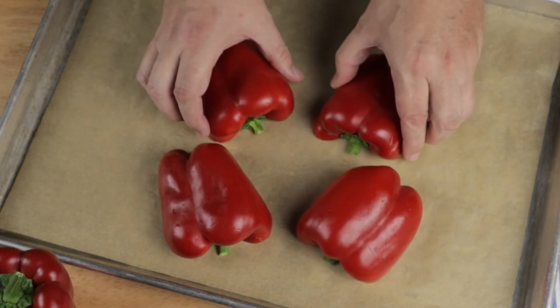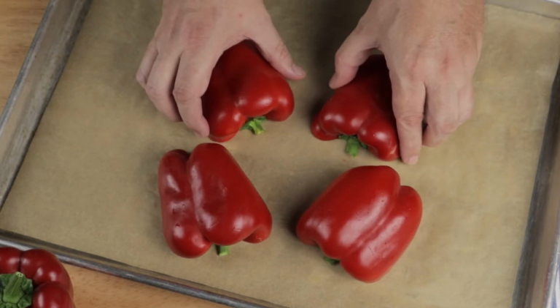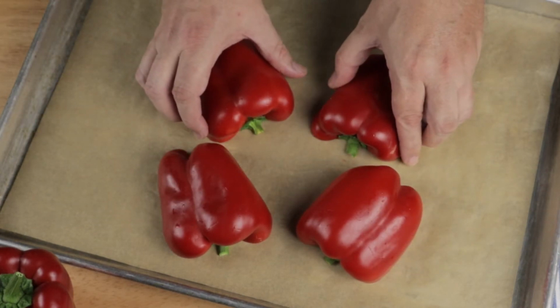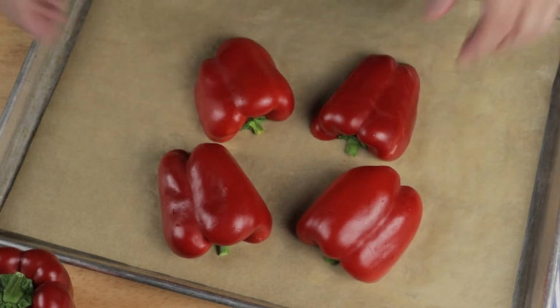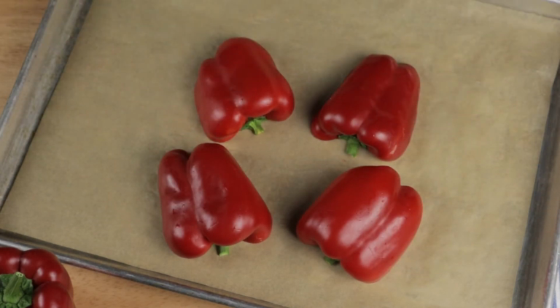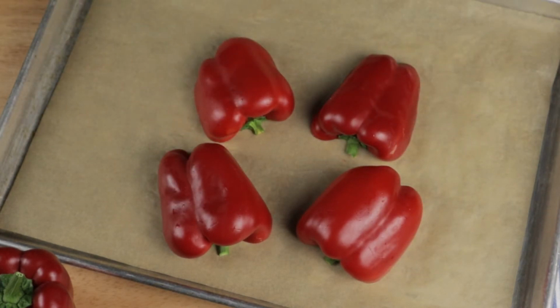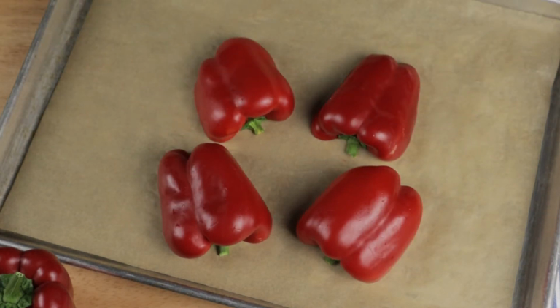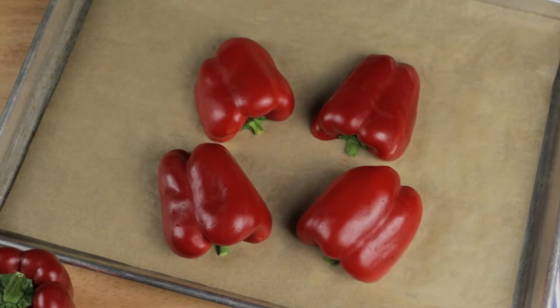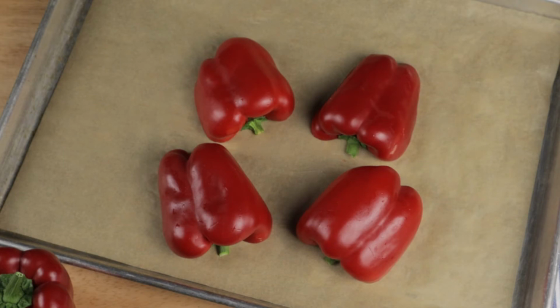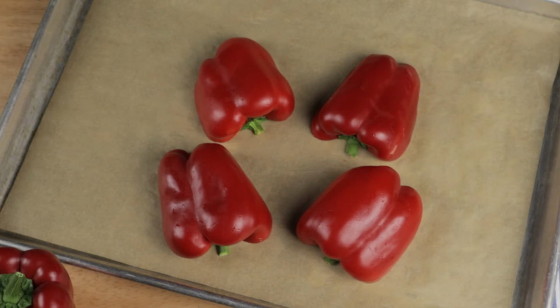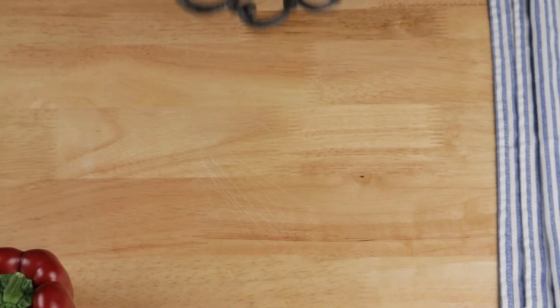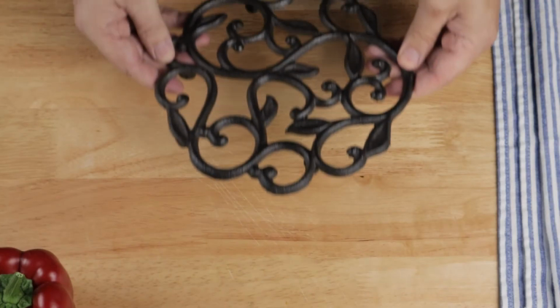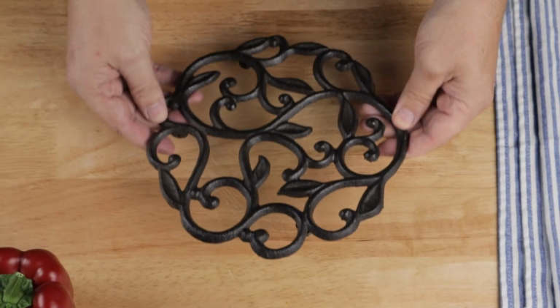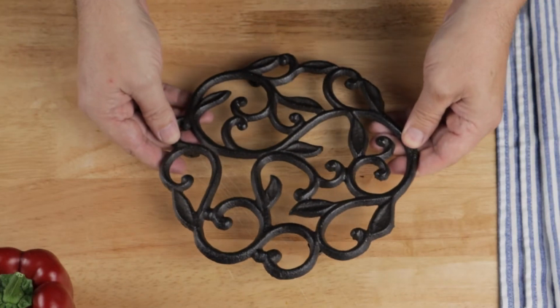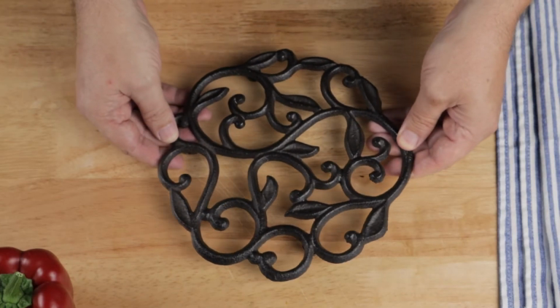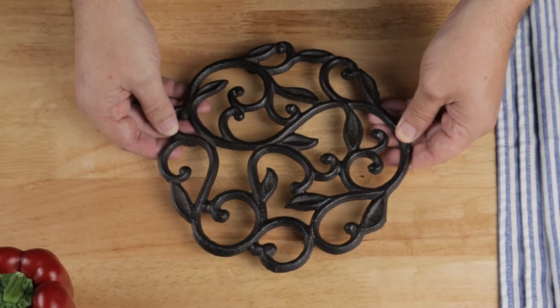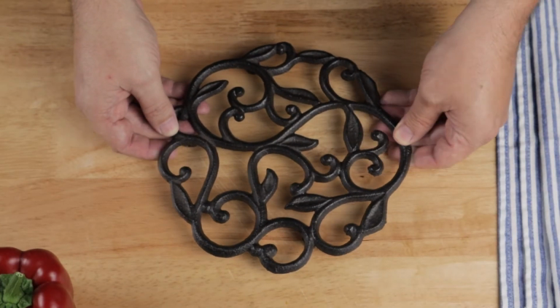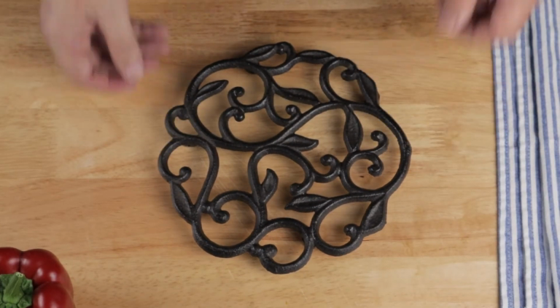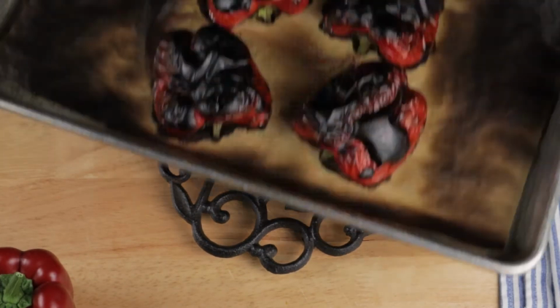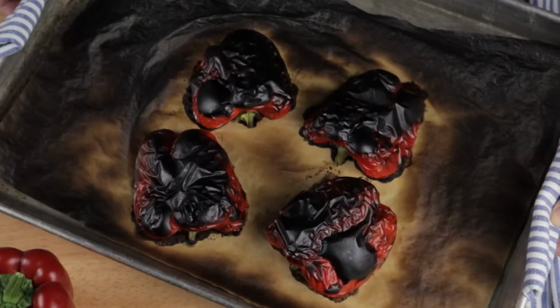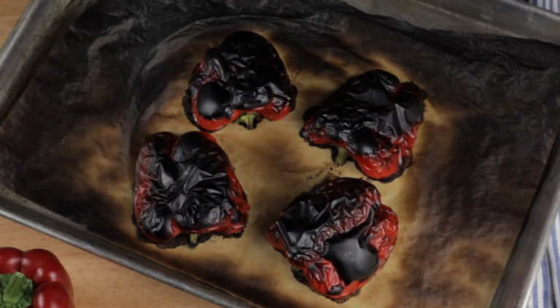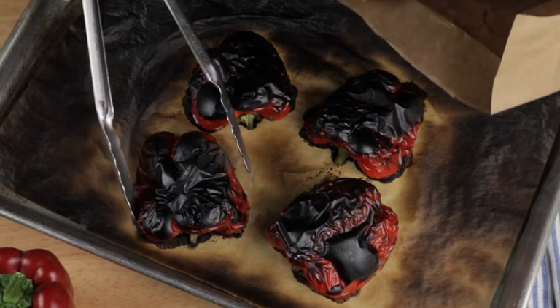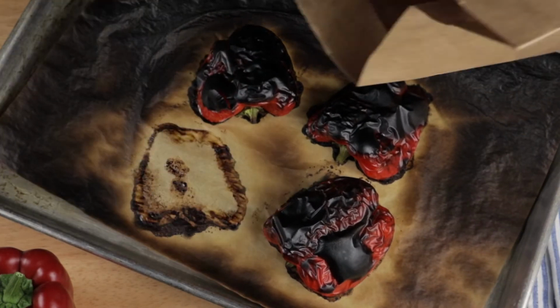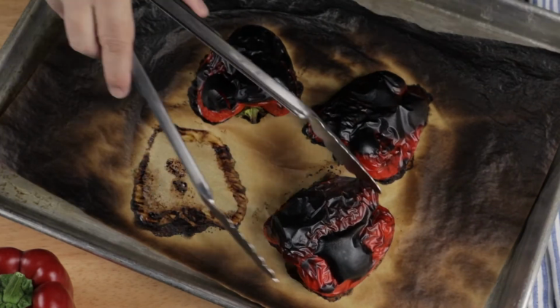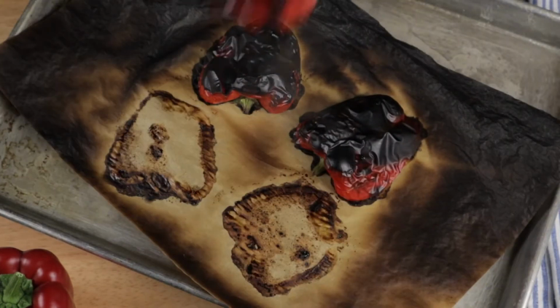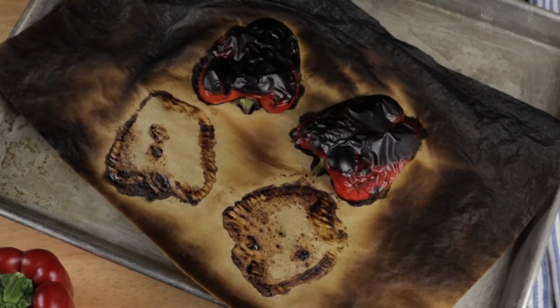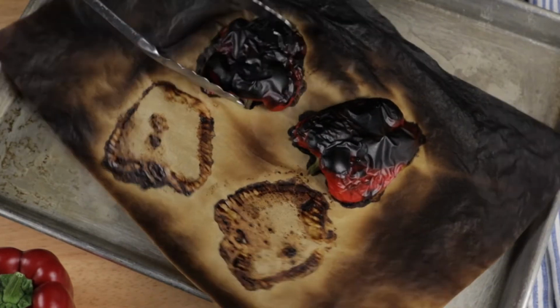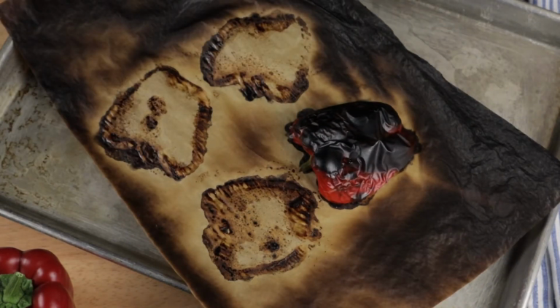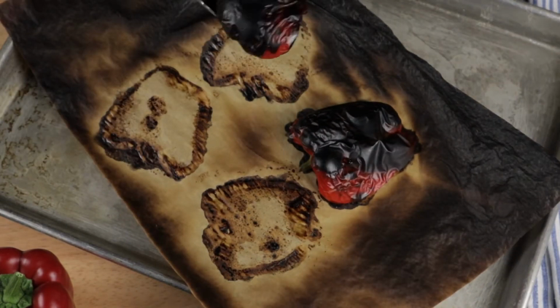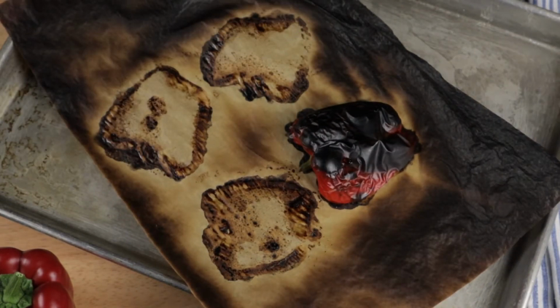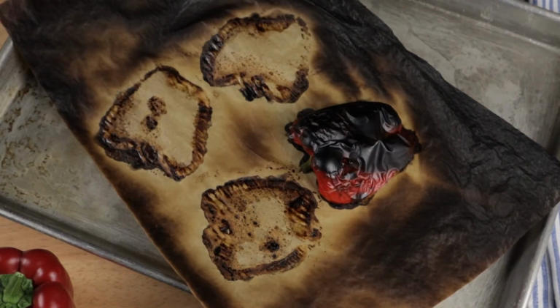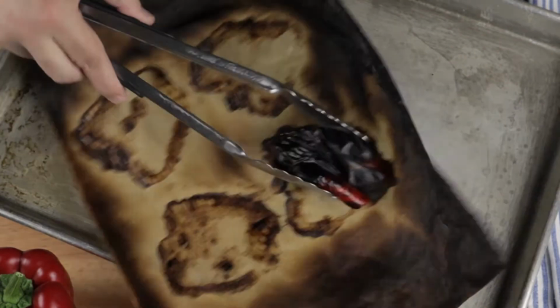If you don't have a broiler, just set your oven as high as it'll go. When they're done, put them into a paper bag and fold it over so the peppers can steam and soften up. Alternatively, you could just put them into a large bowl and cover with plastic wrap.